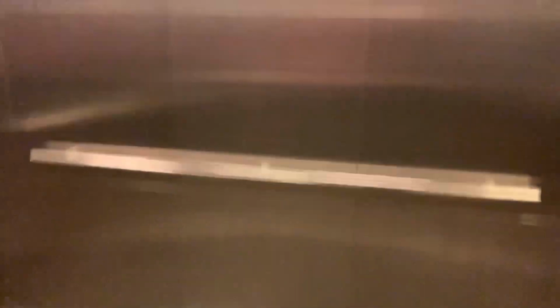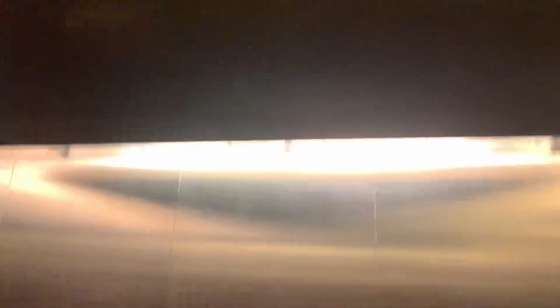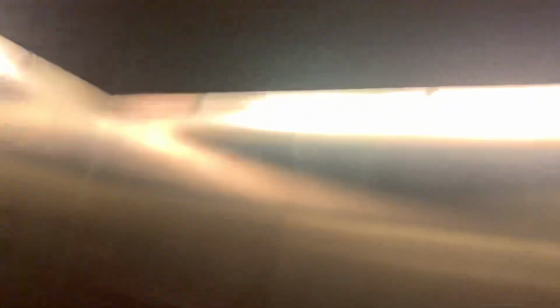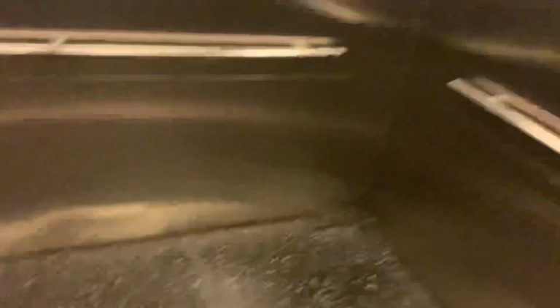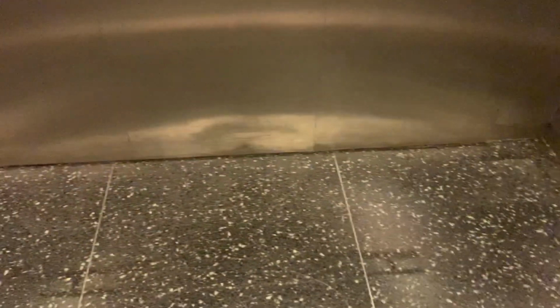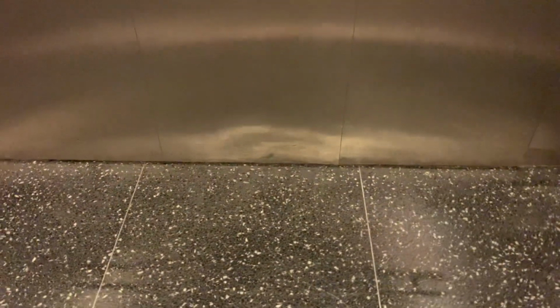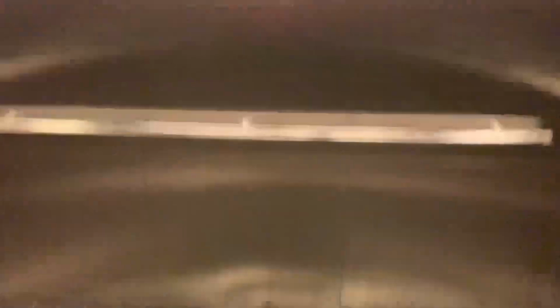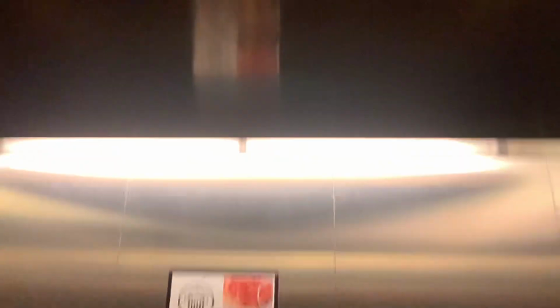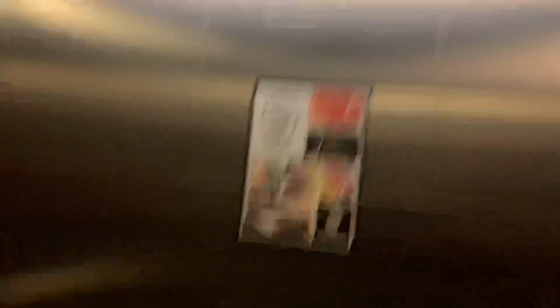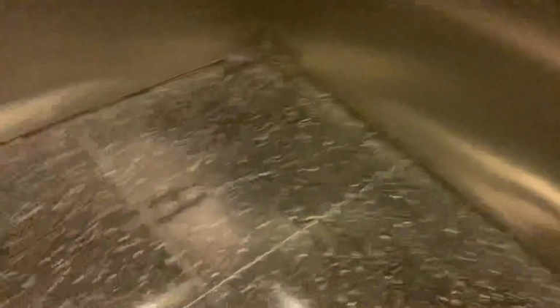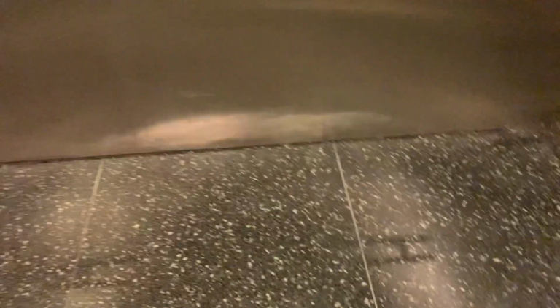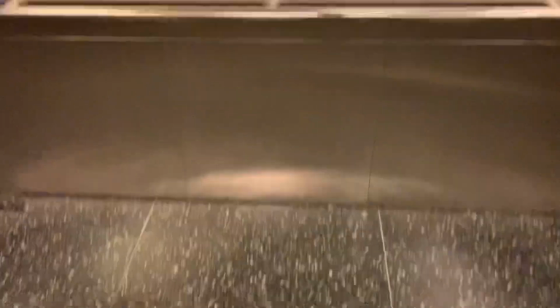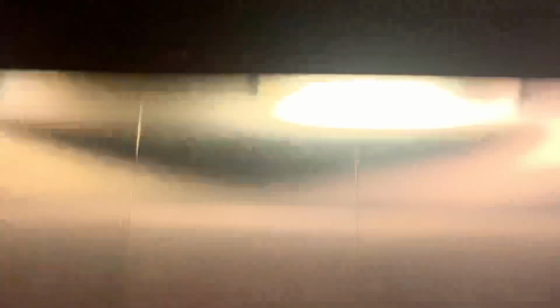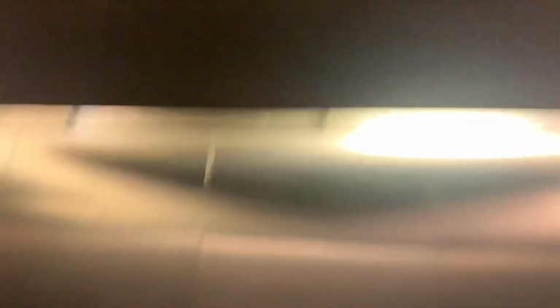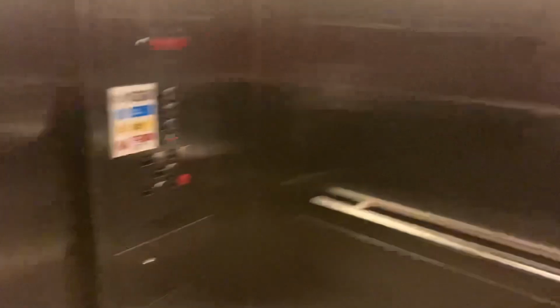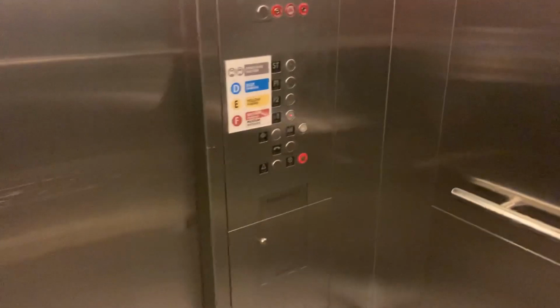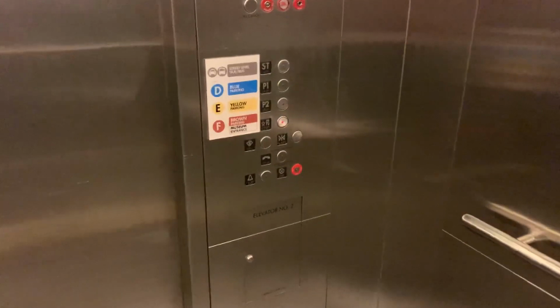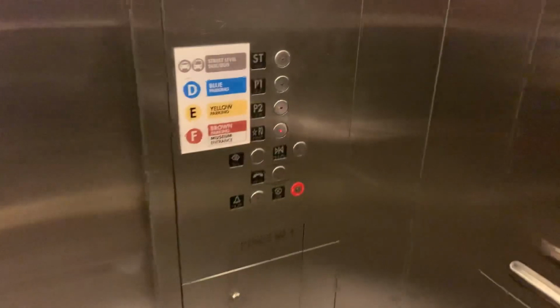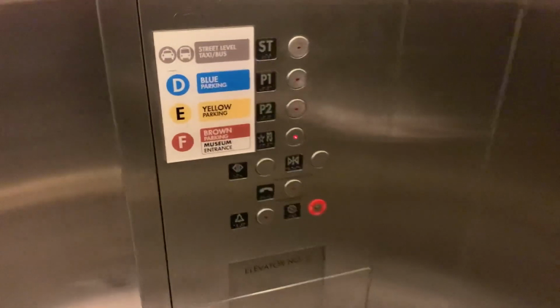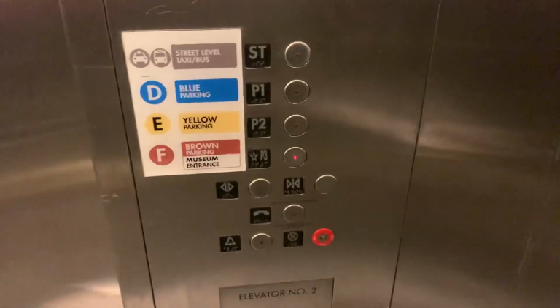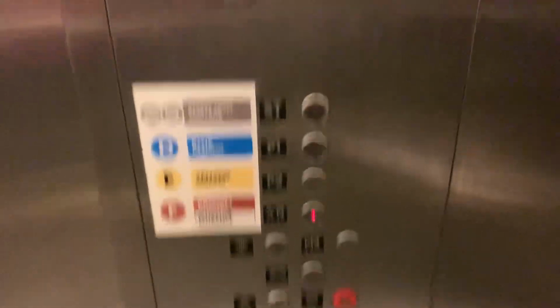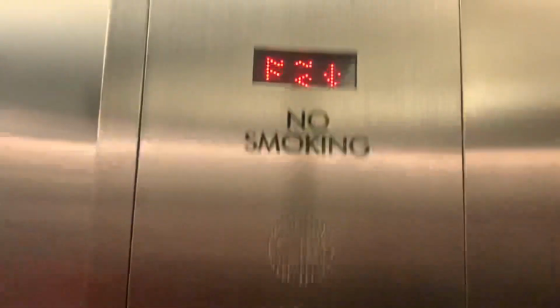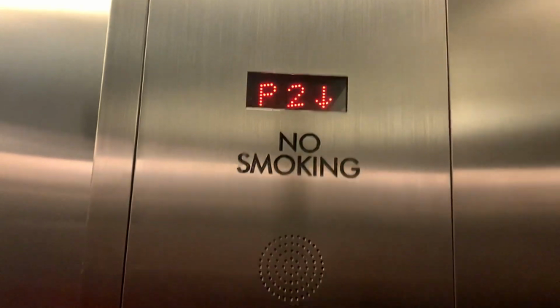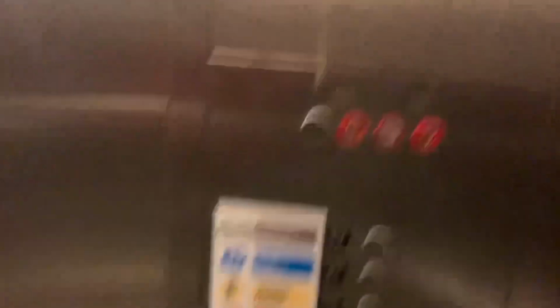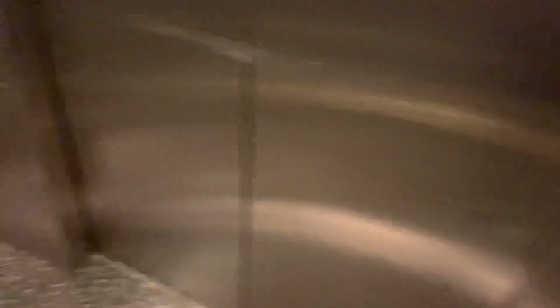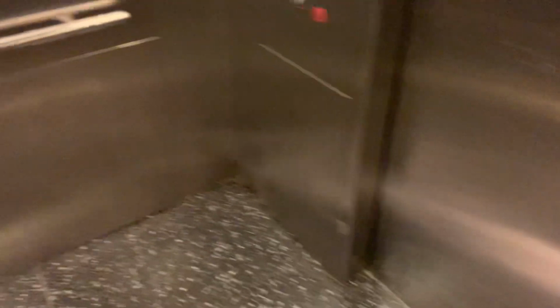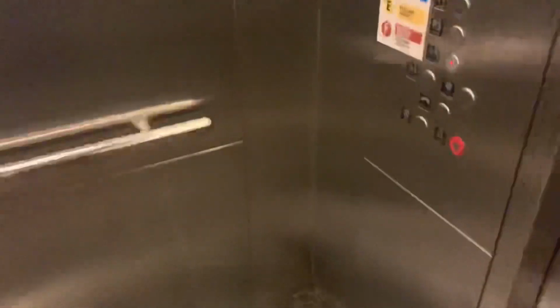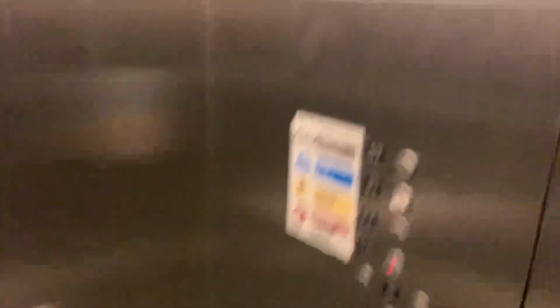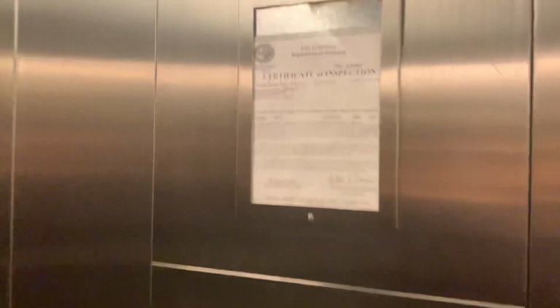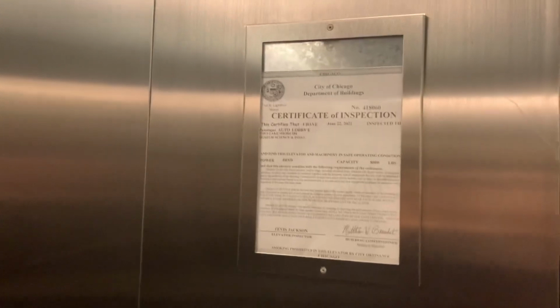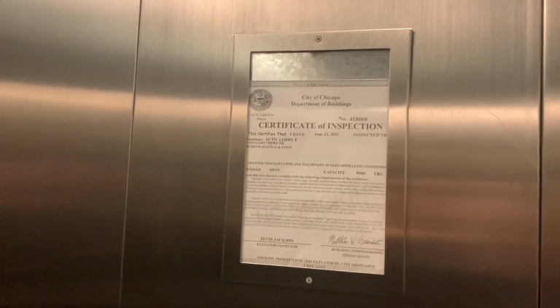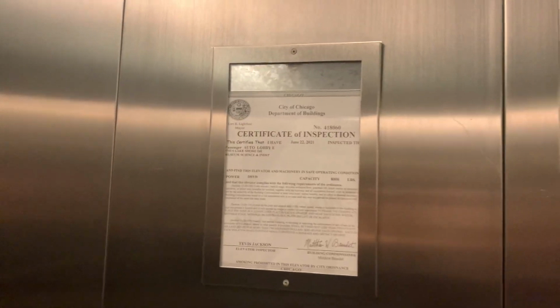This thing is just as big as an IKEA elevator, Jesus. There's your fixtures, that's your indicator, that's your certificate of inspection.